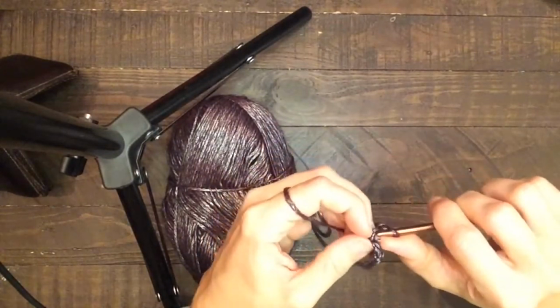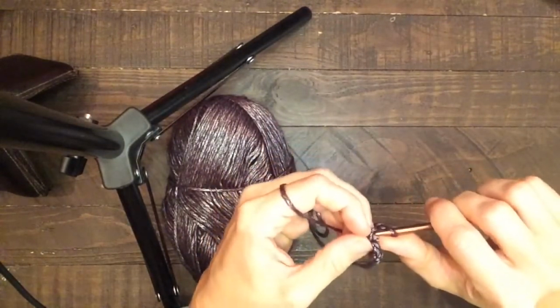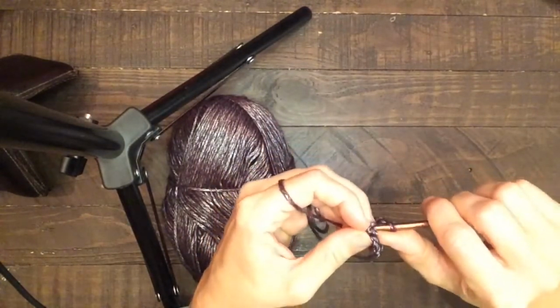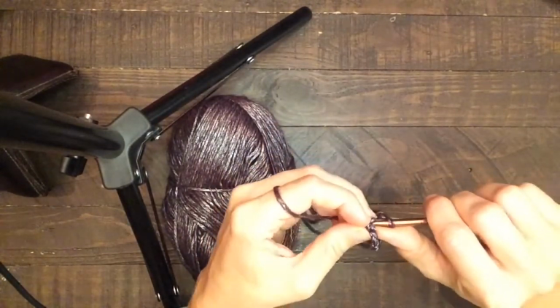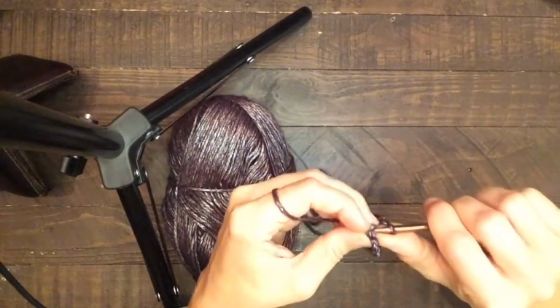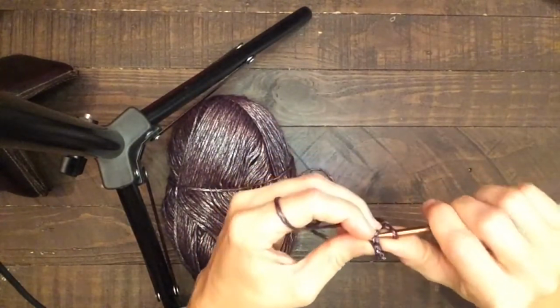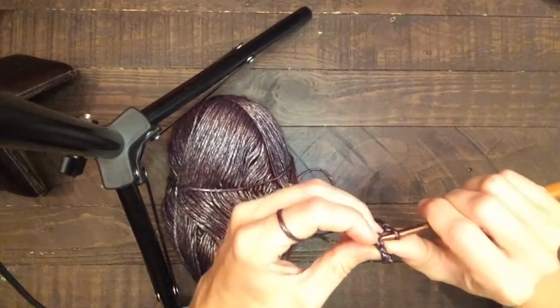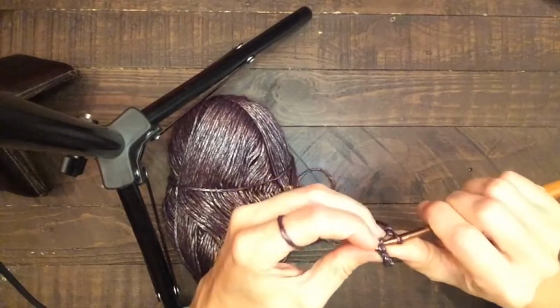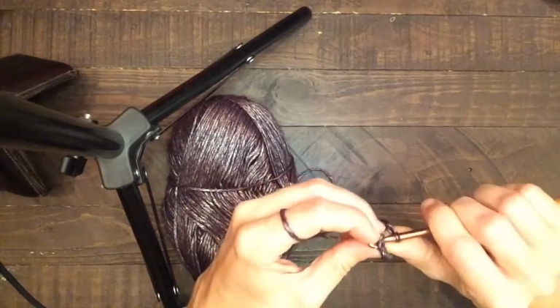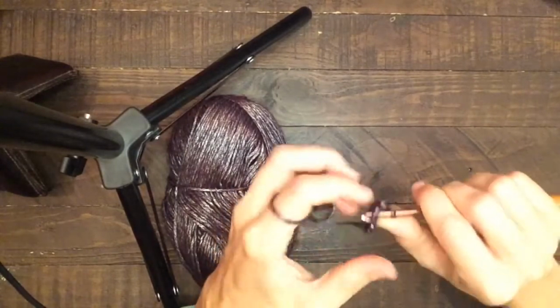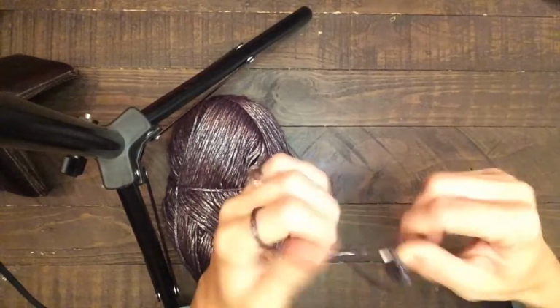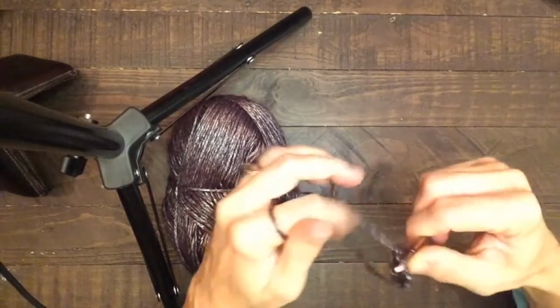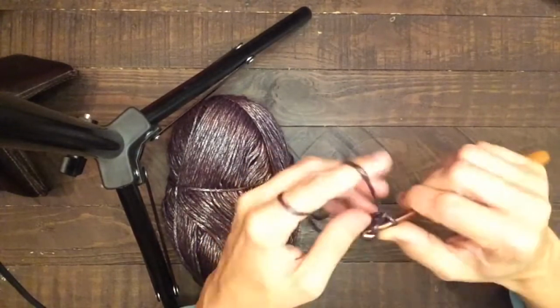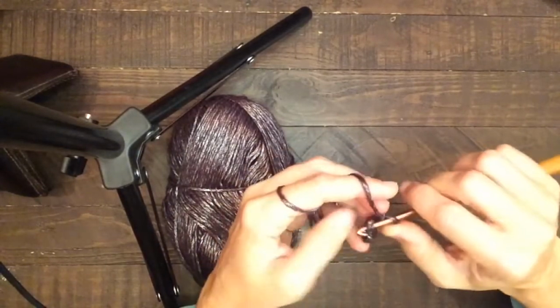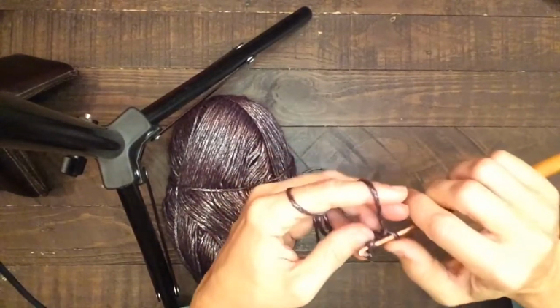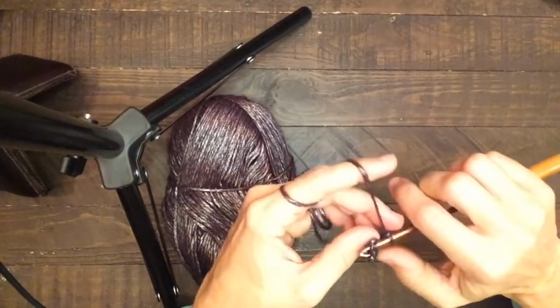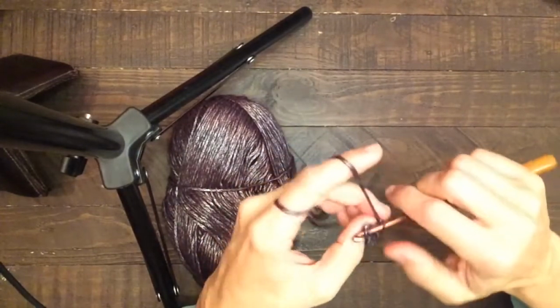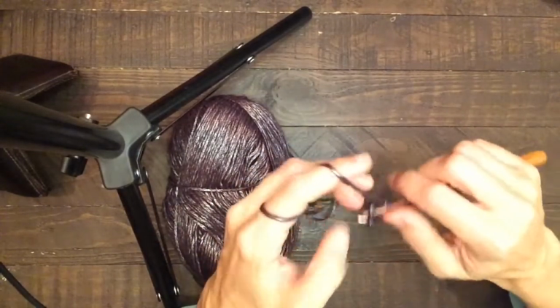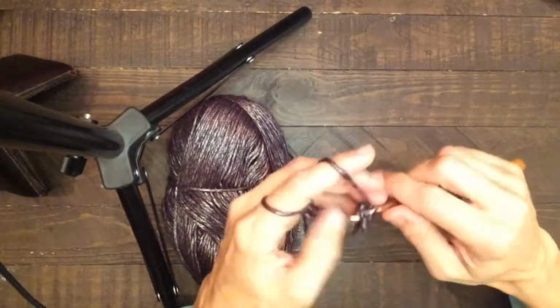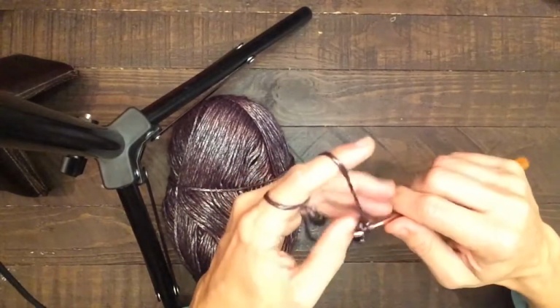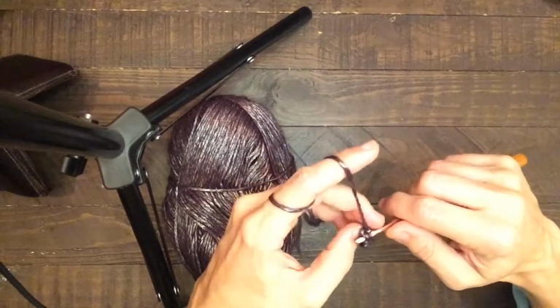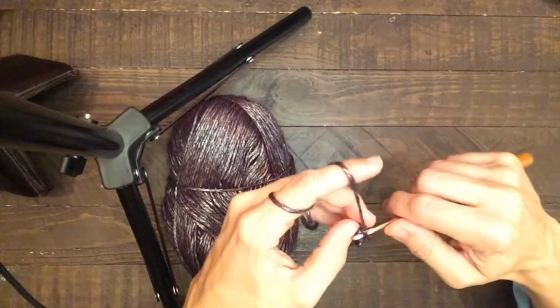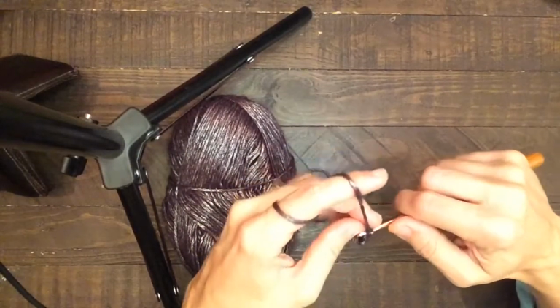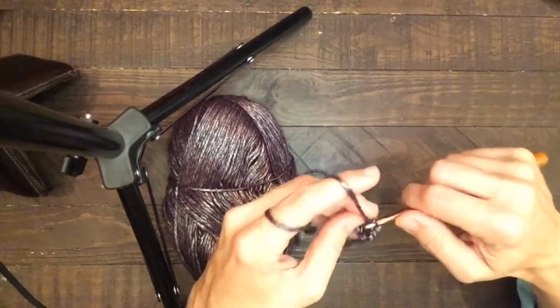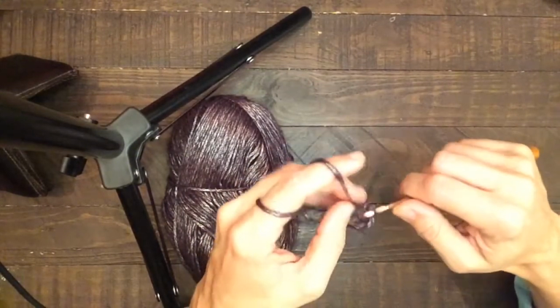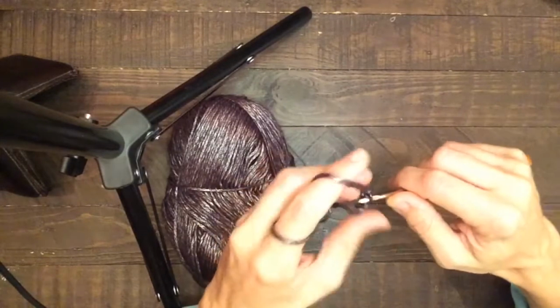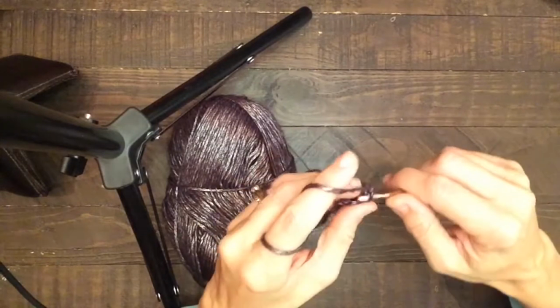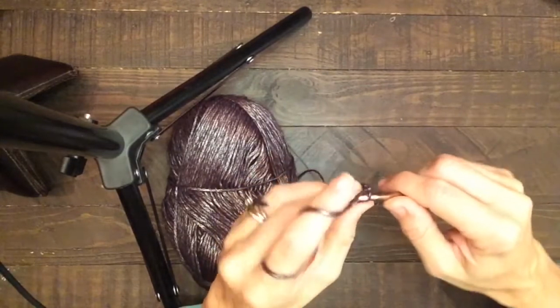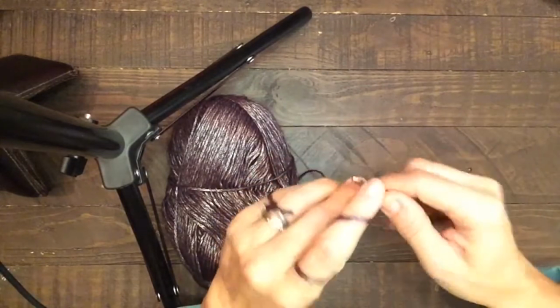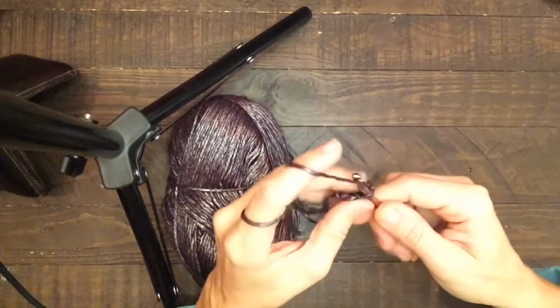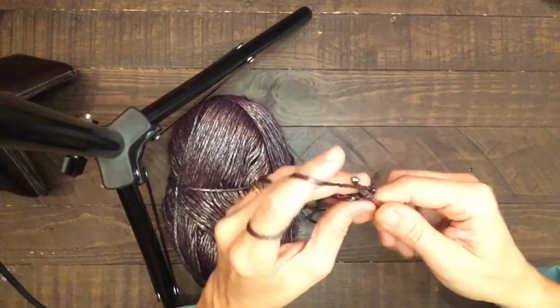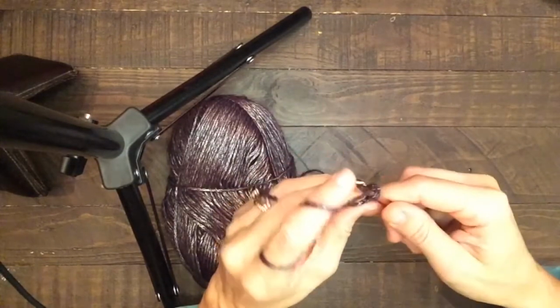Hopefully you can see it with this yarn. I tried it with white and it just didn't look very good — it kind of just caught too much of the light.